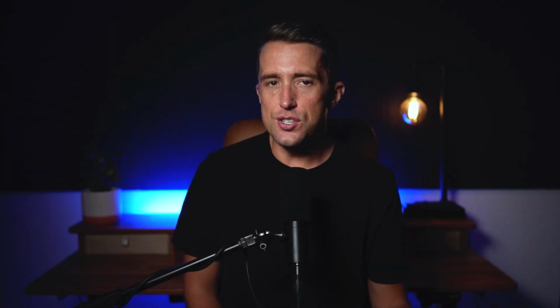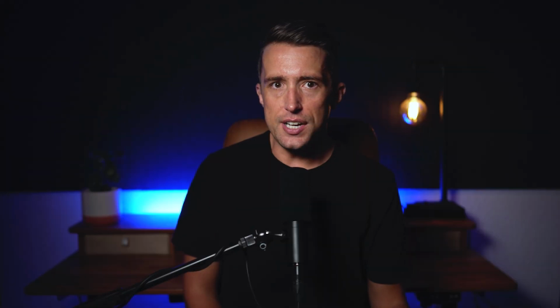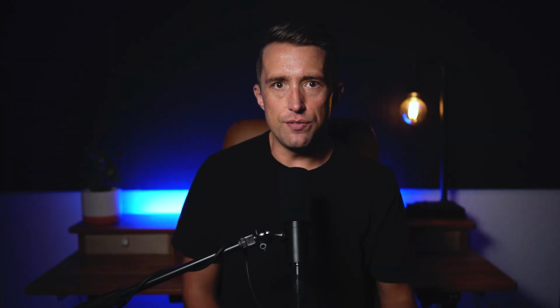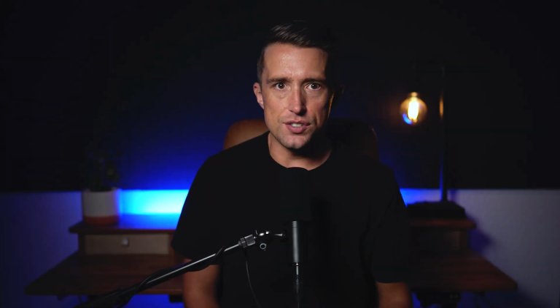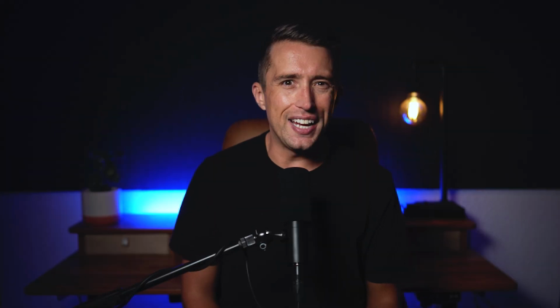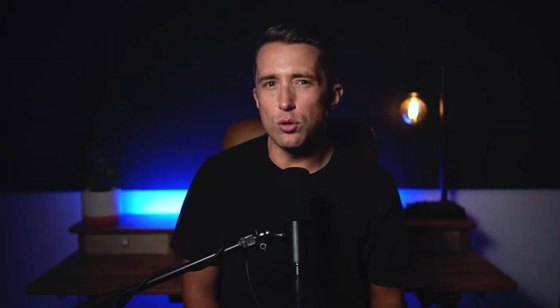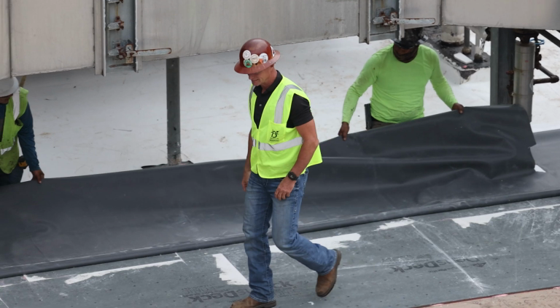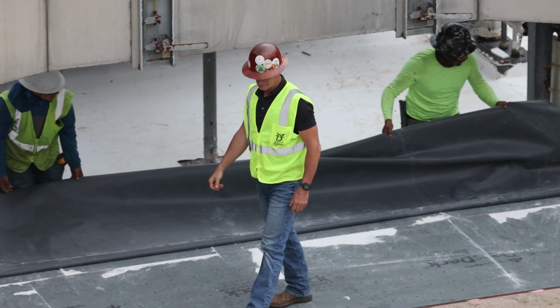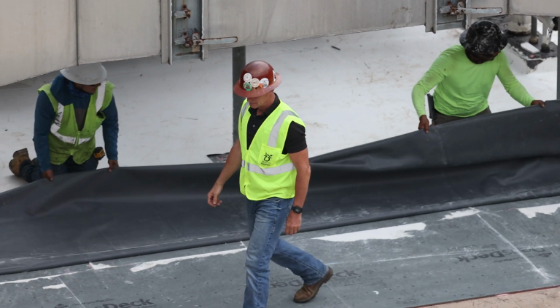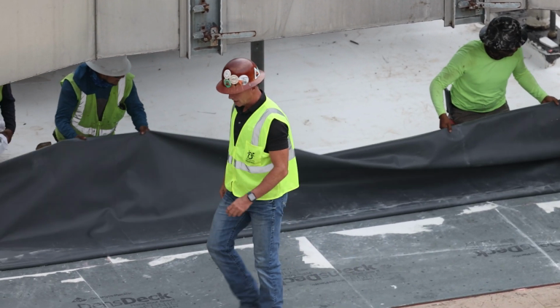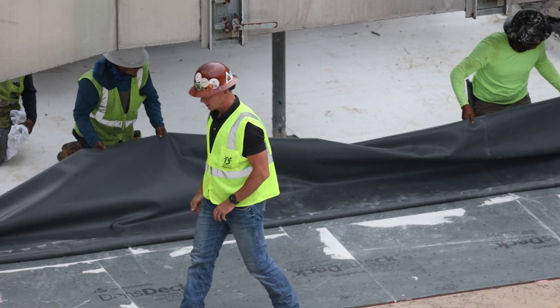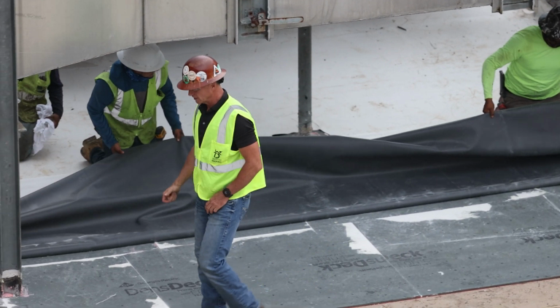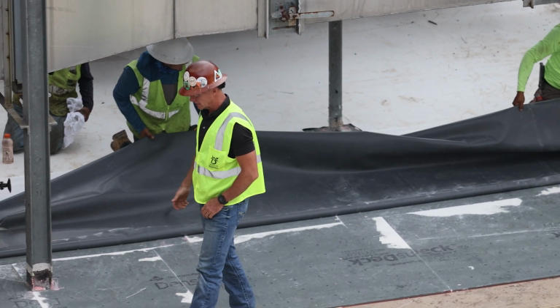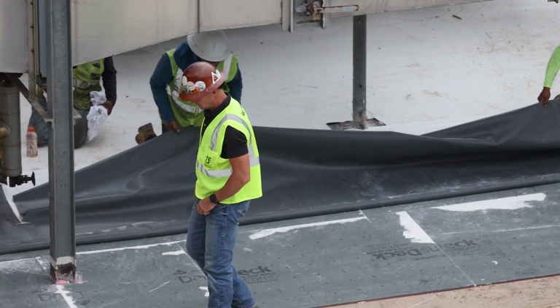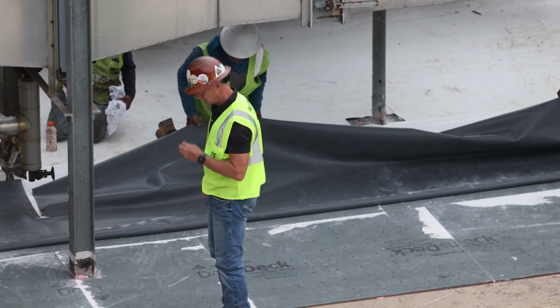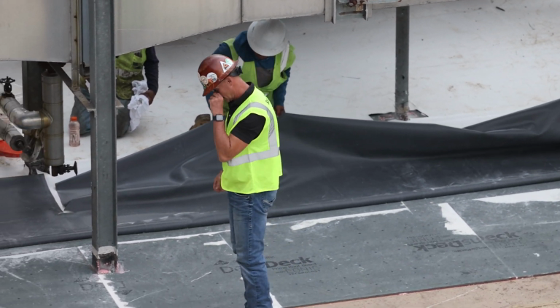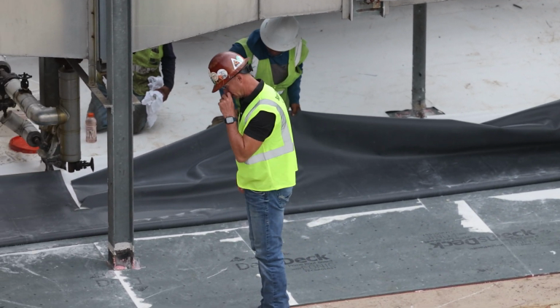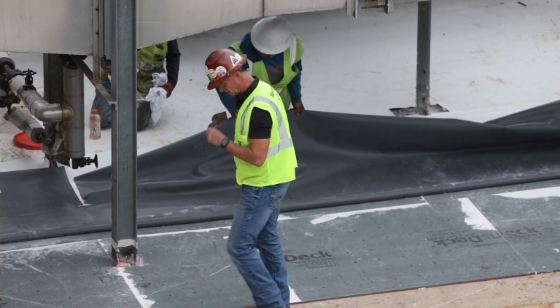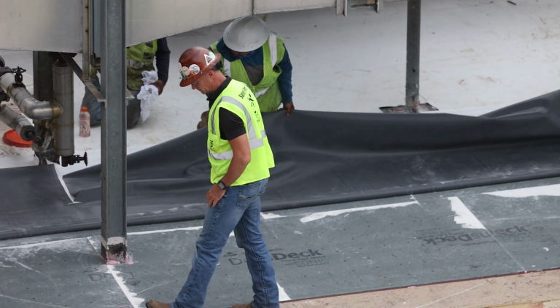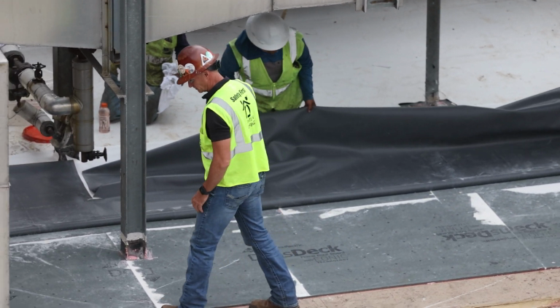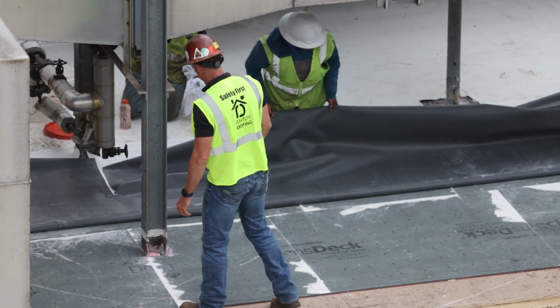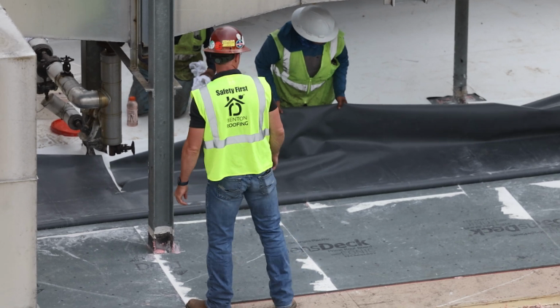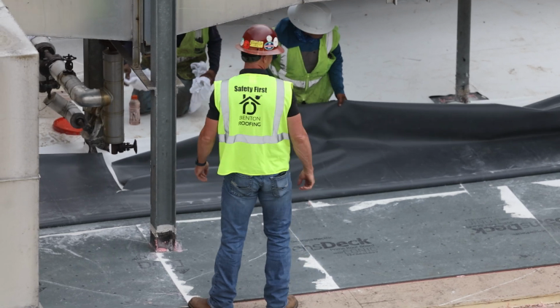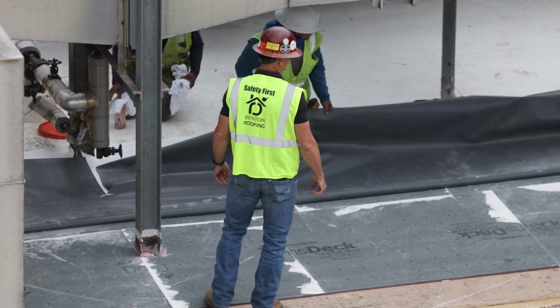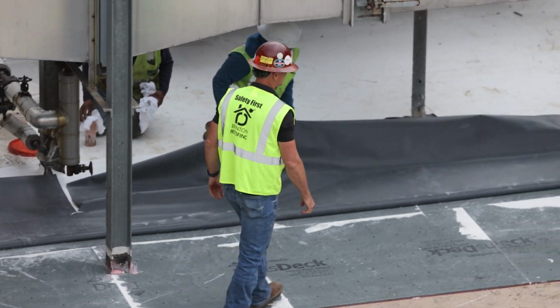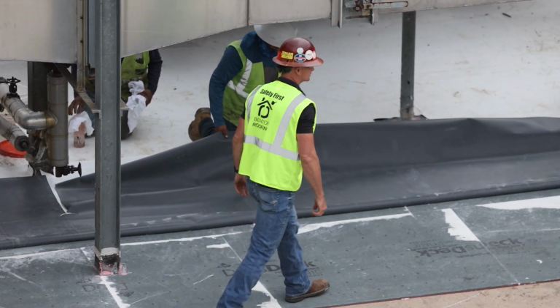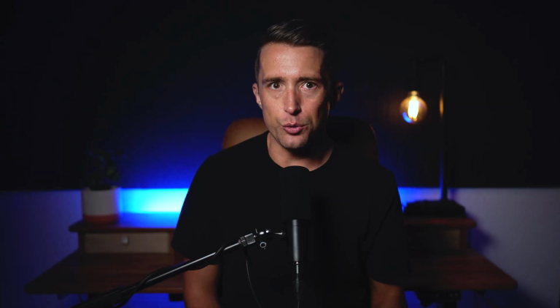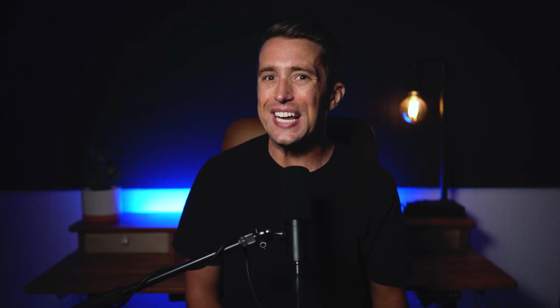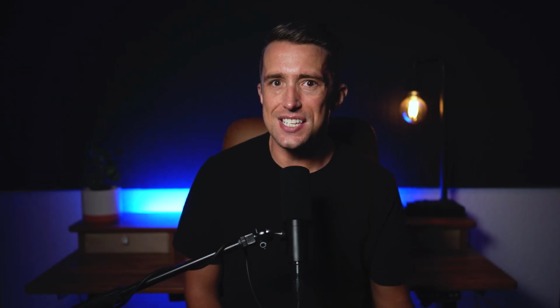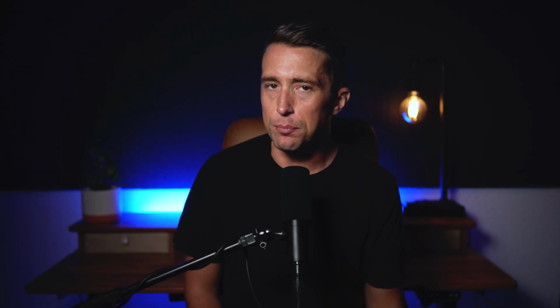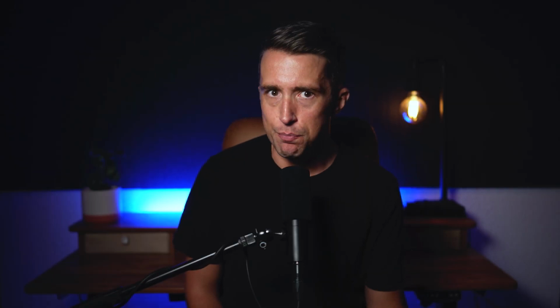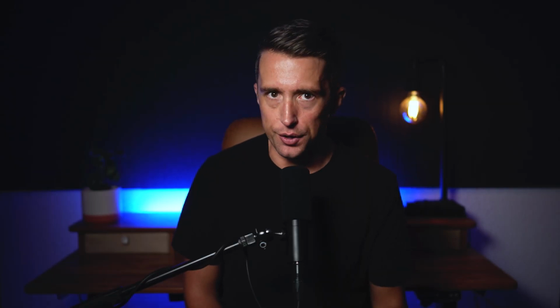Installation involves laying down large sheets of material that are either glued, mechanically fastened, or heat-welded together, creating a seamless barrier.